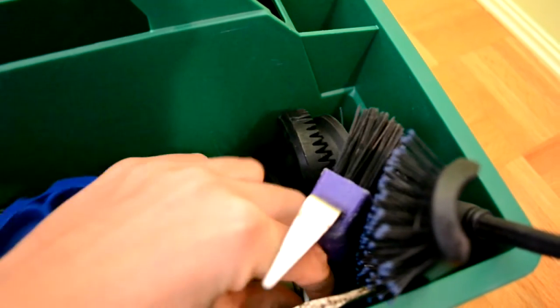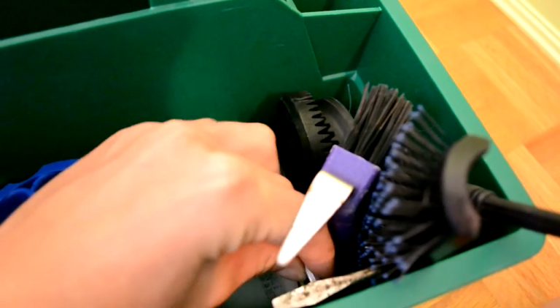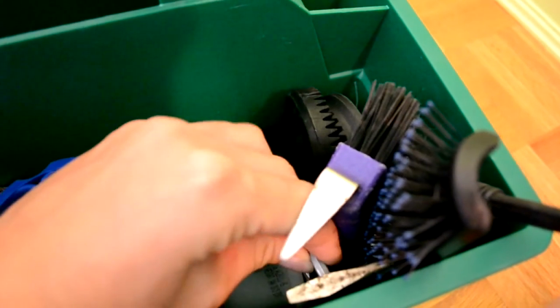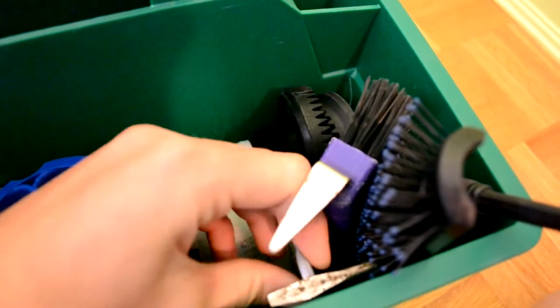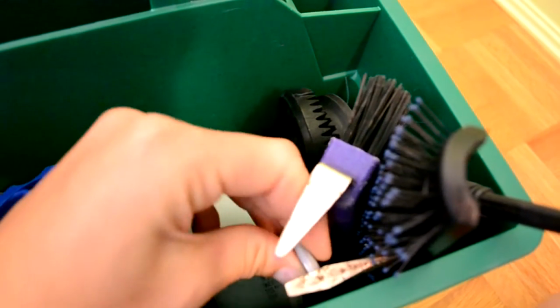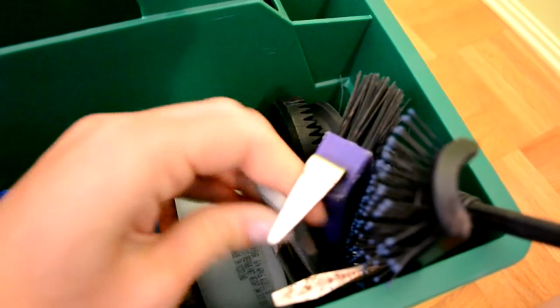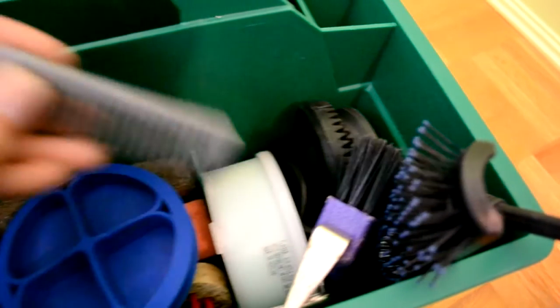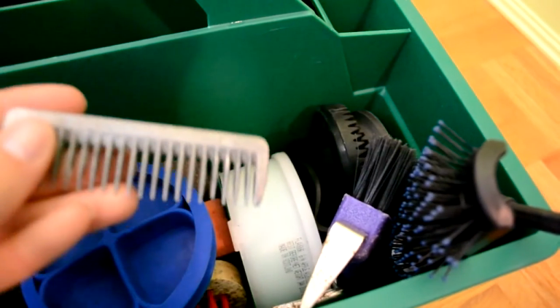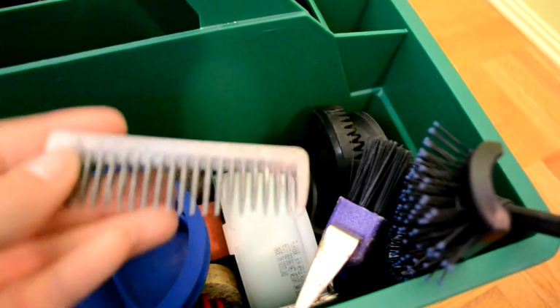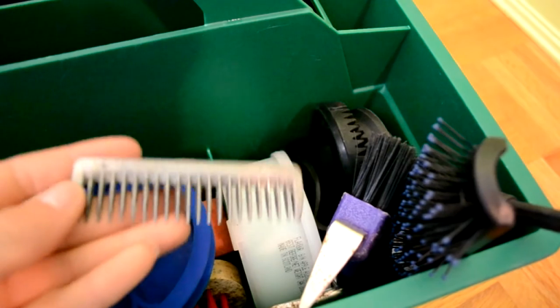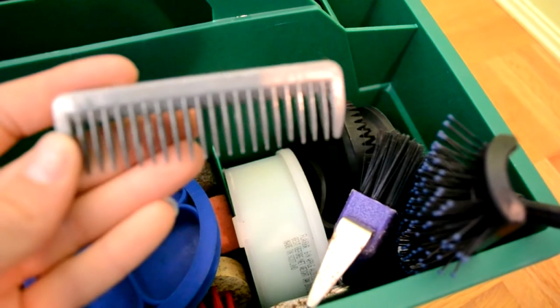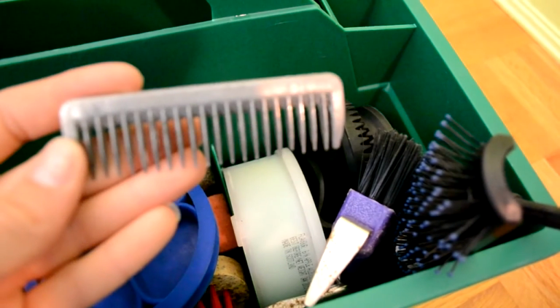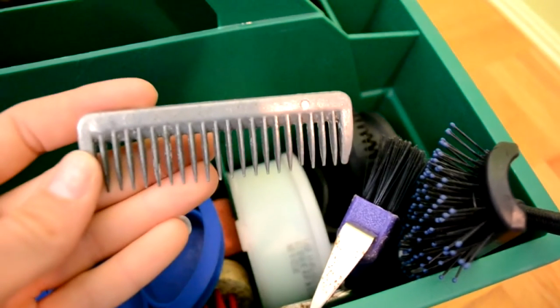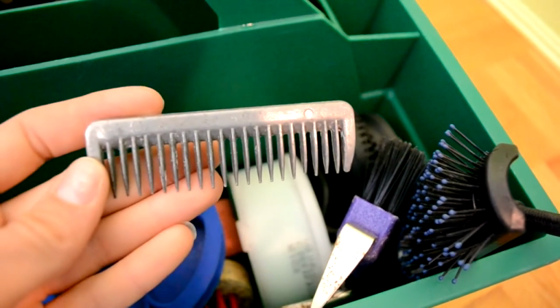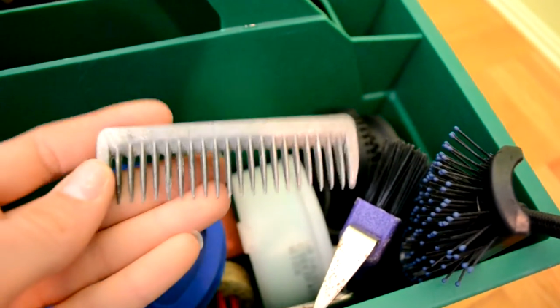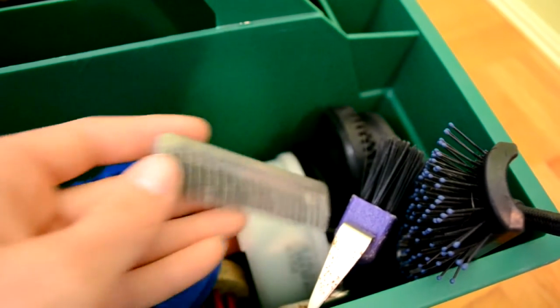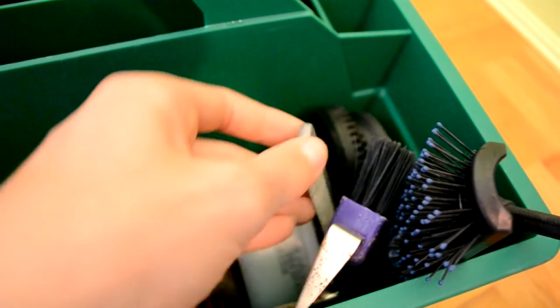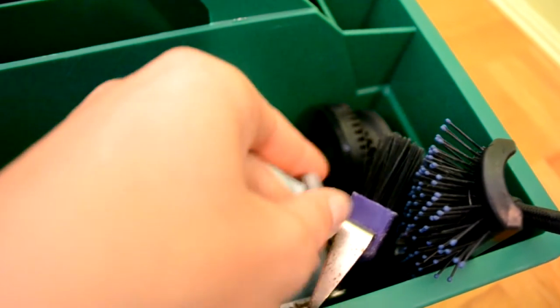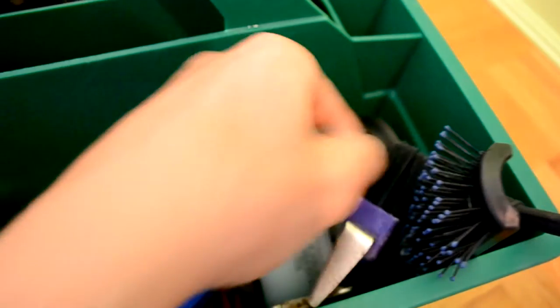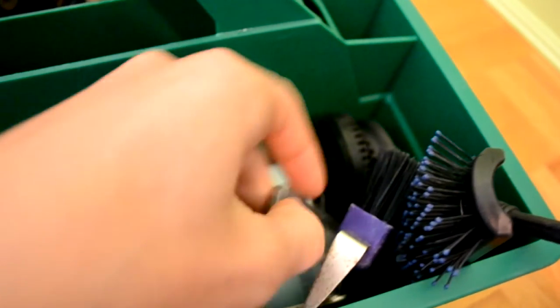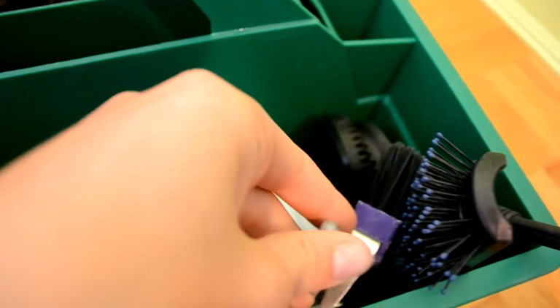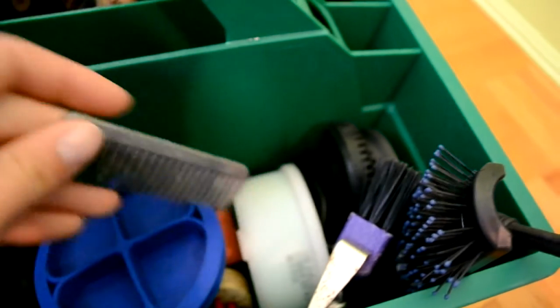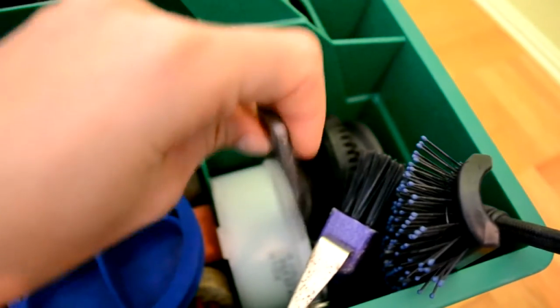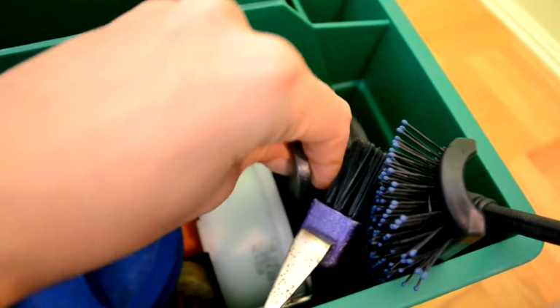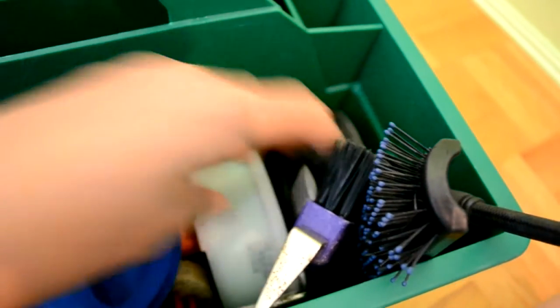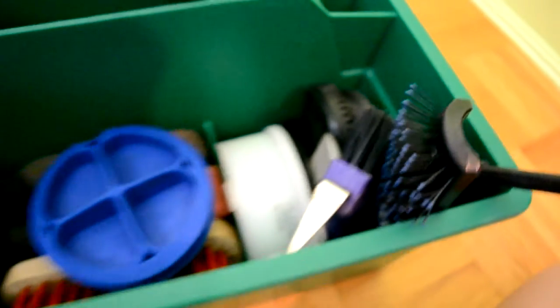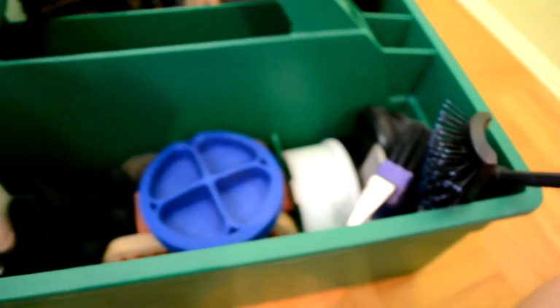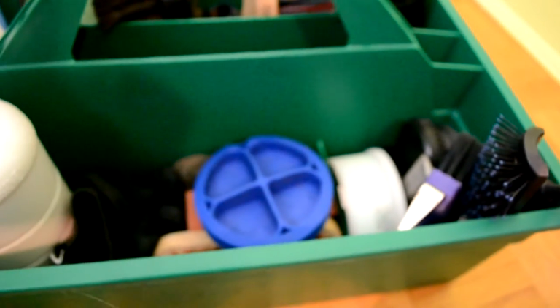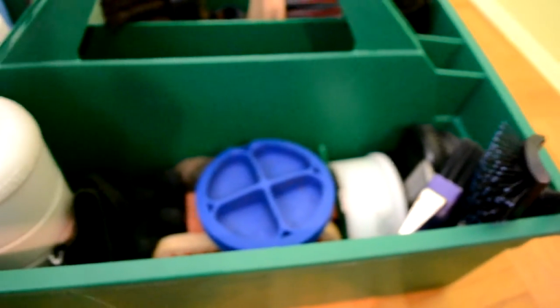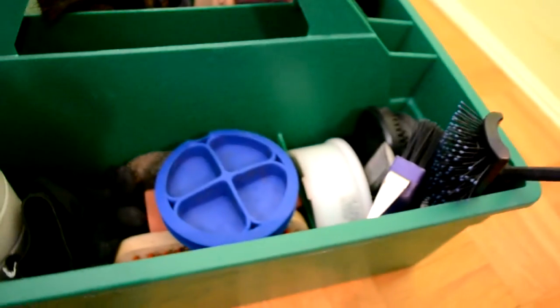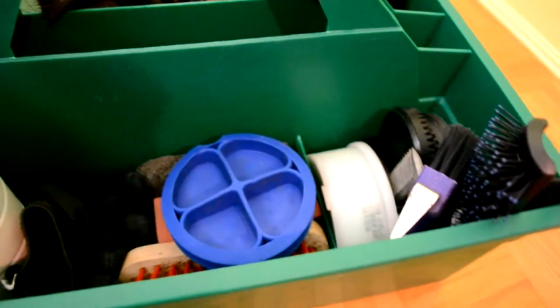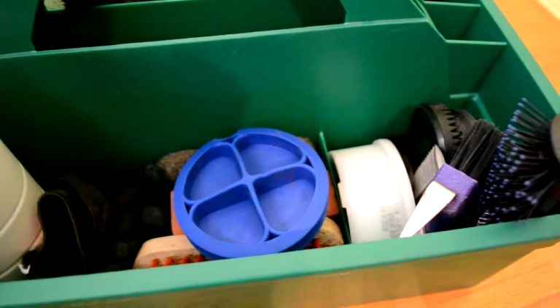Then in here I have two mane pullers. One isn't mine, I don't know where it came from. And I just cleaned that — that's why it looks so clean, why everything looks so clean.